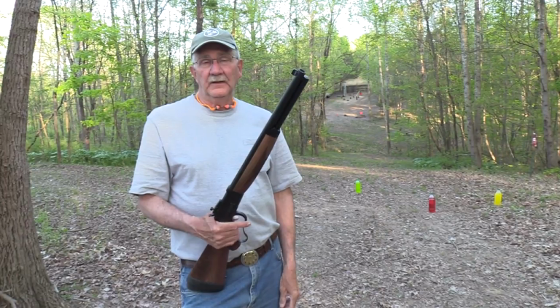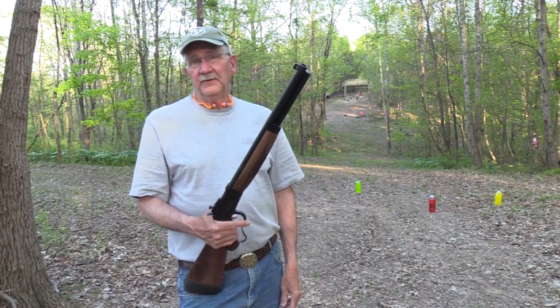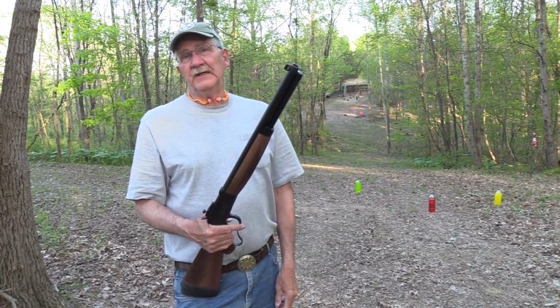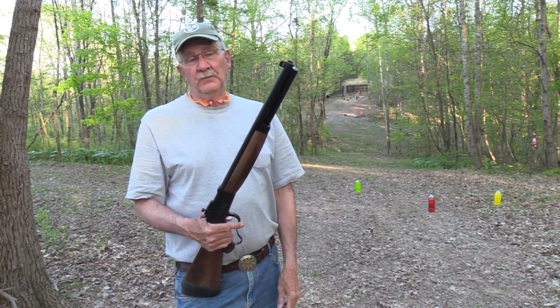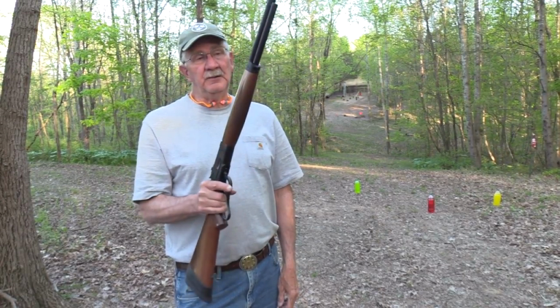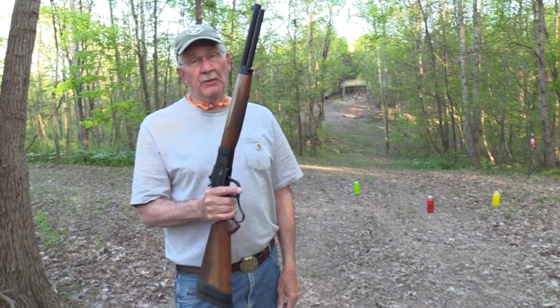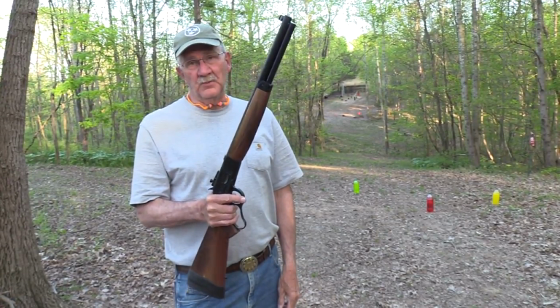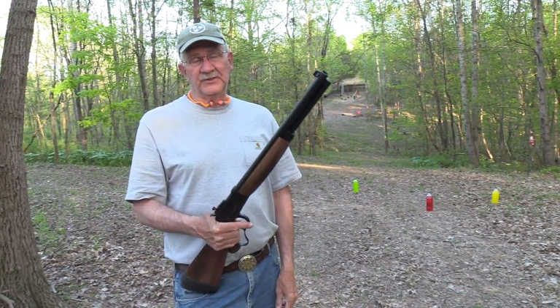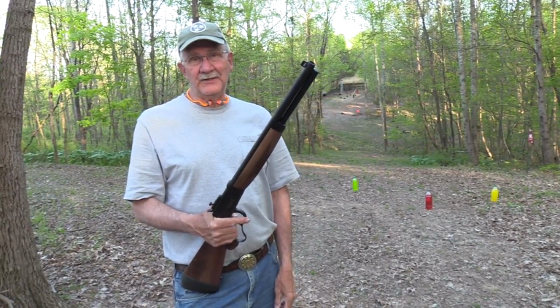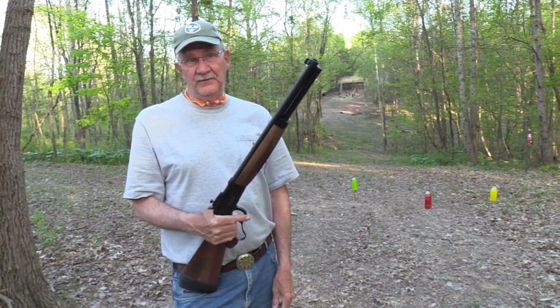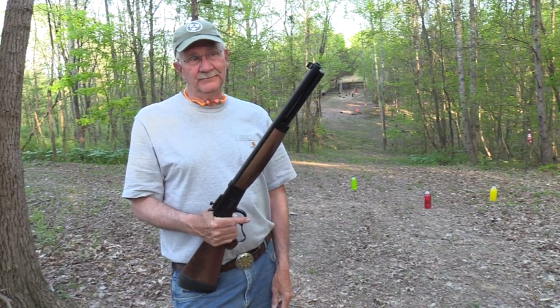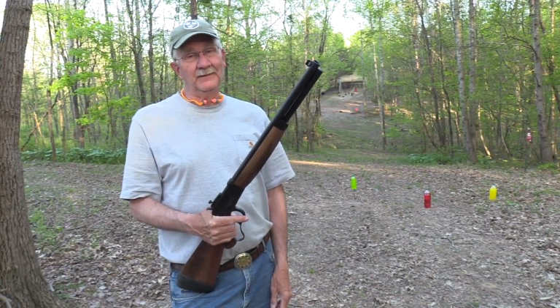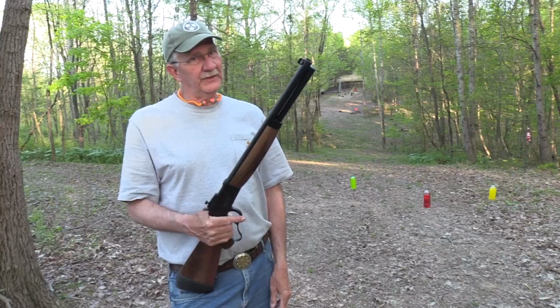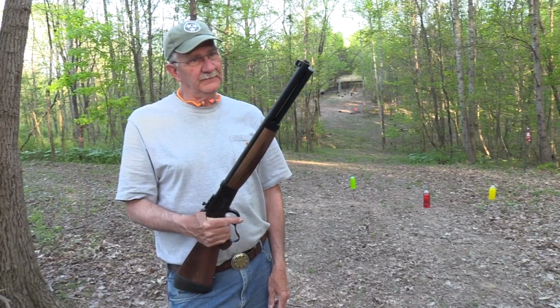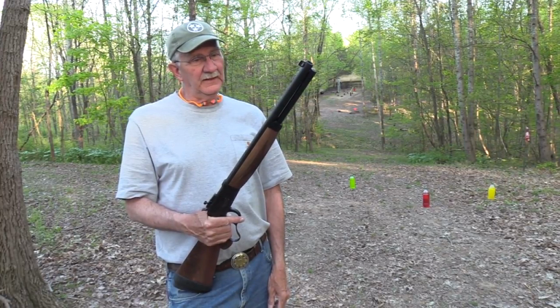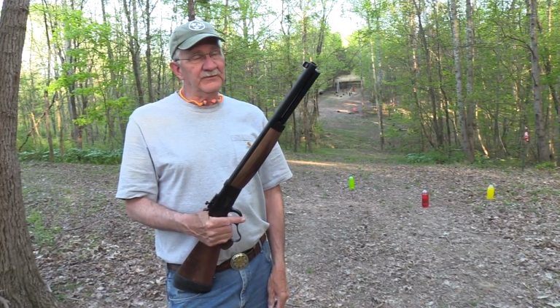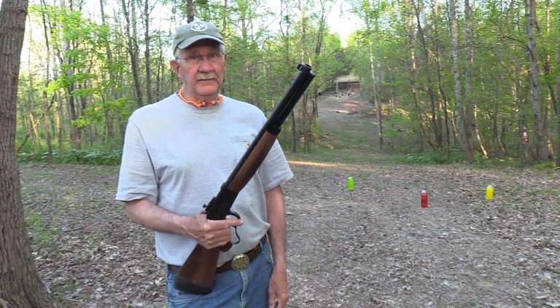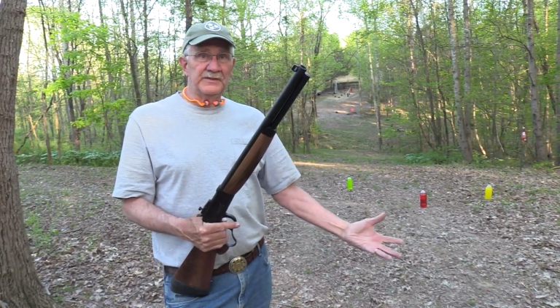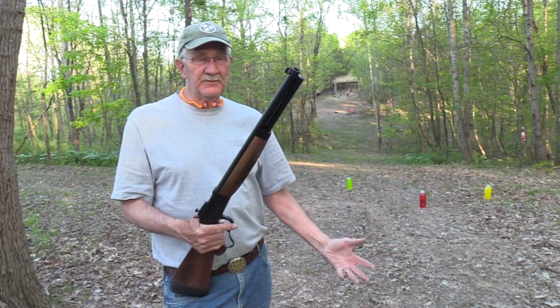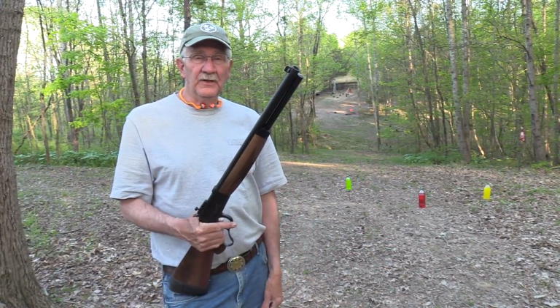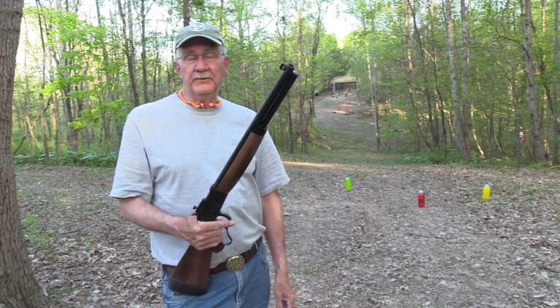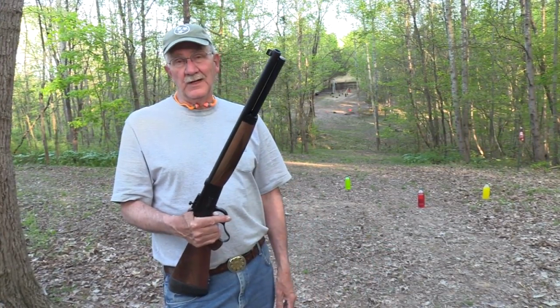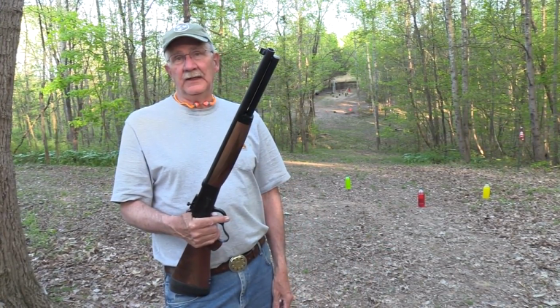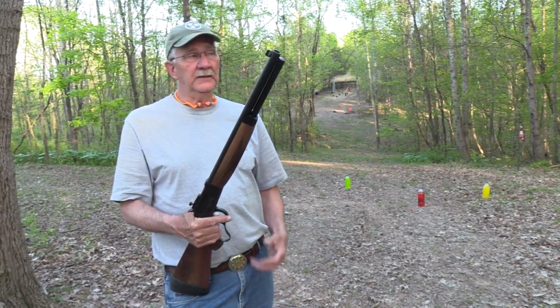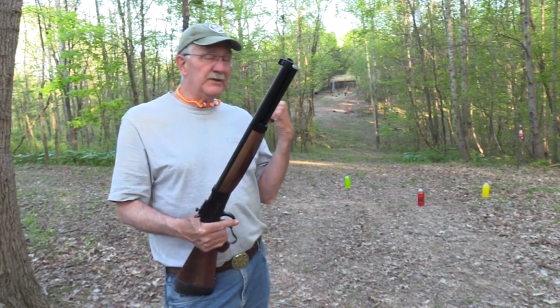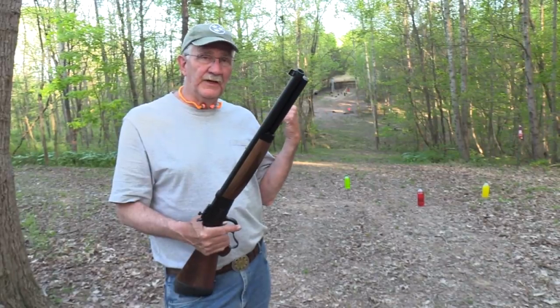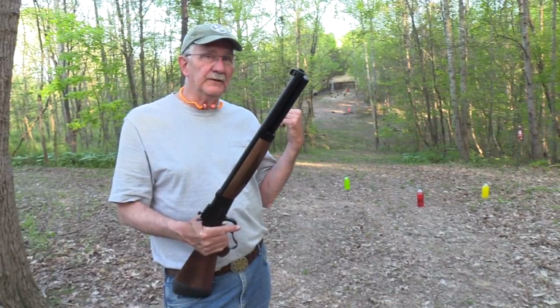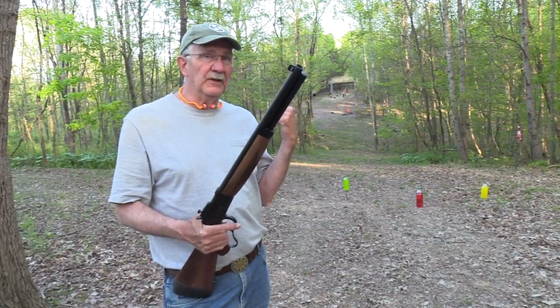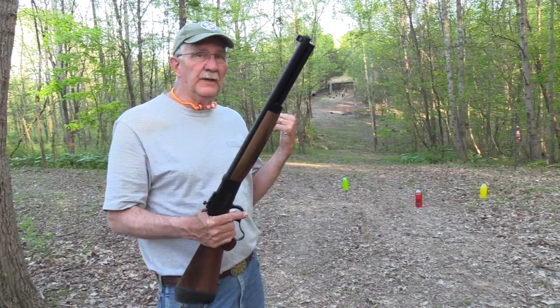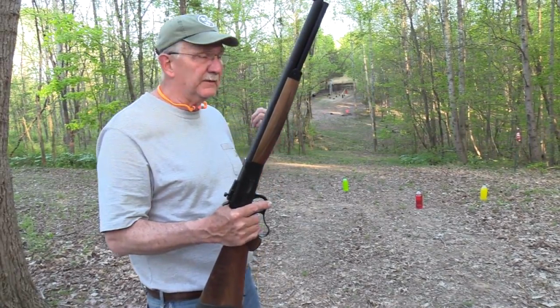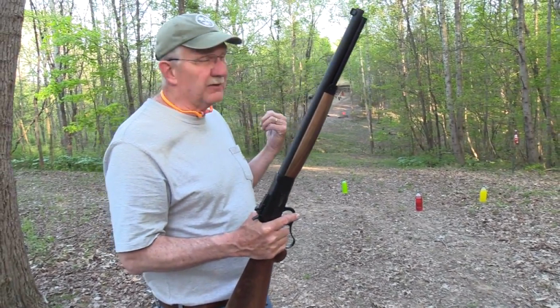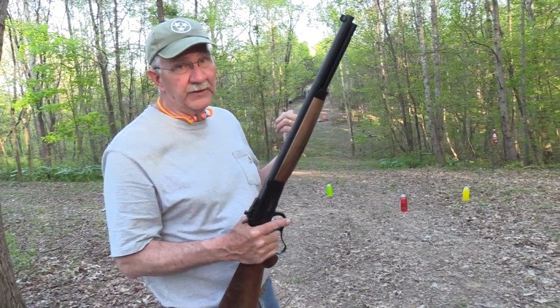Hickok45 with the Bighorn Armory Spike Driver. You've seen it about four times. Thought we would try a Range 2 video with it — a little bit longer range, smaller targets.